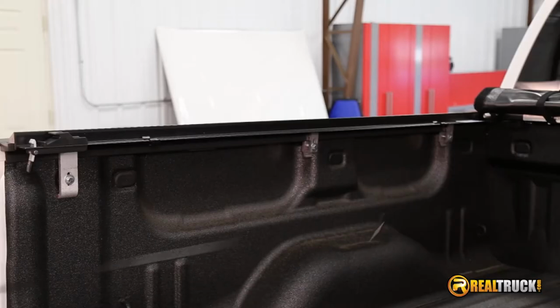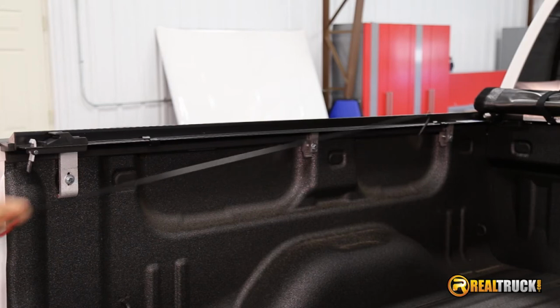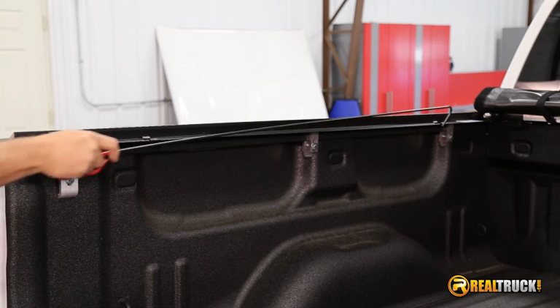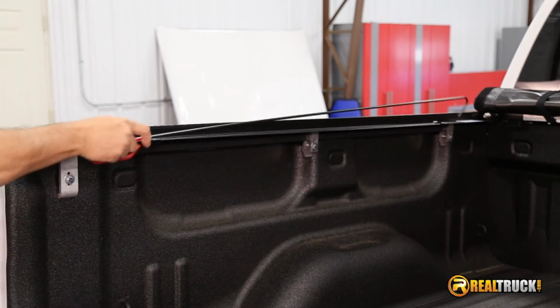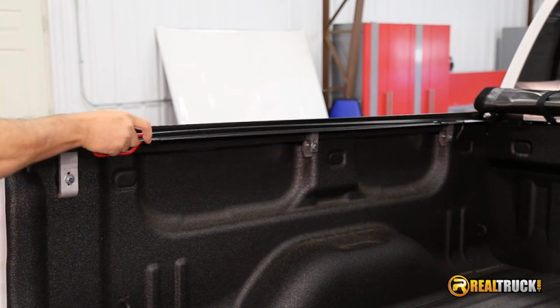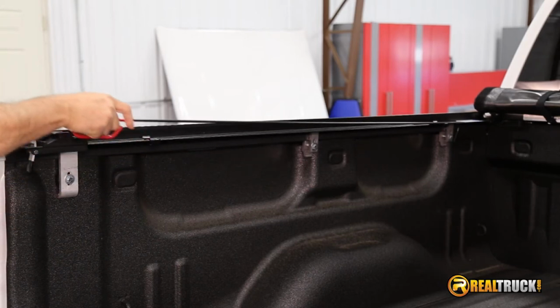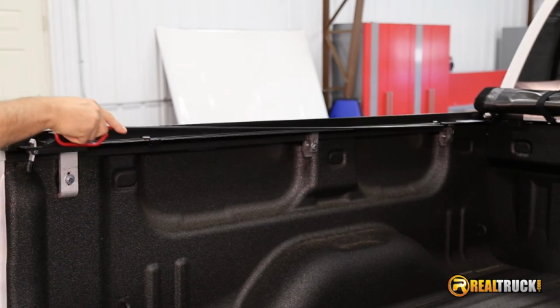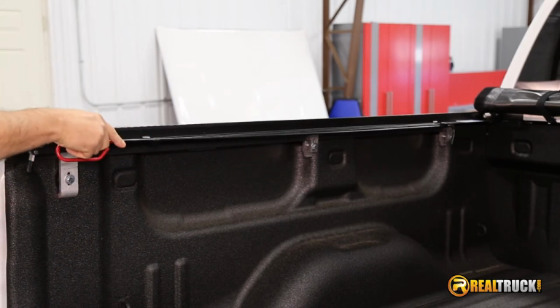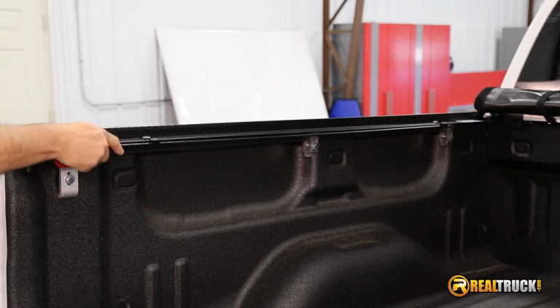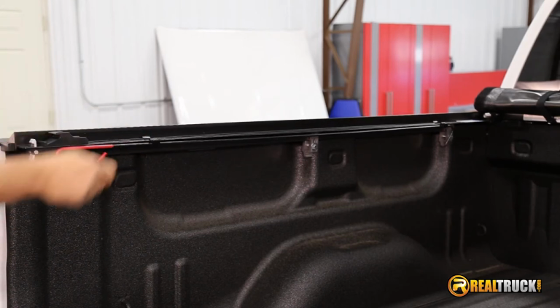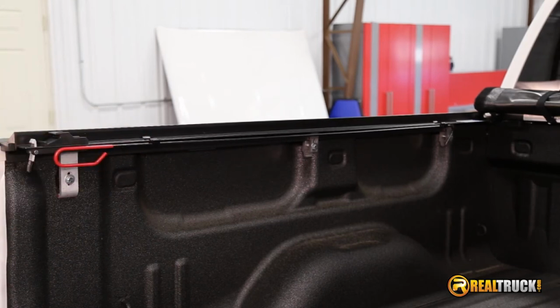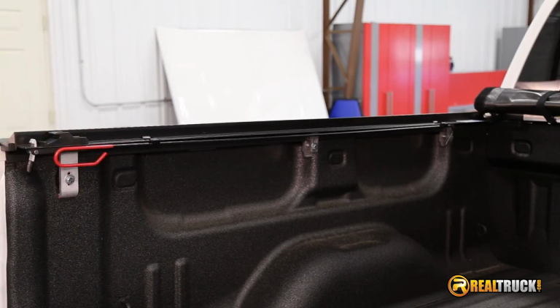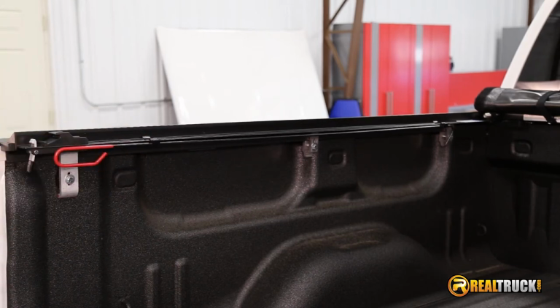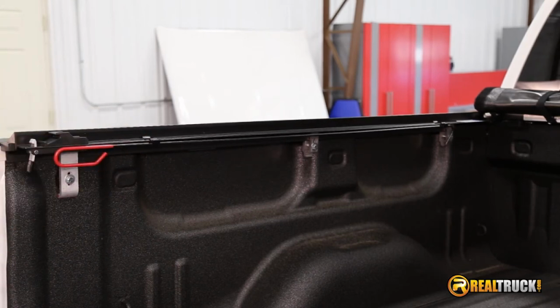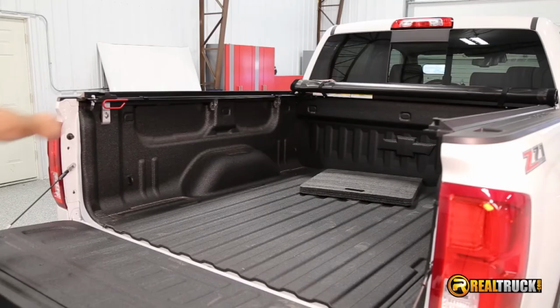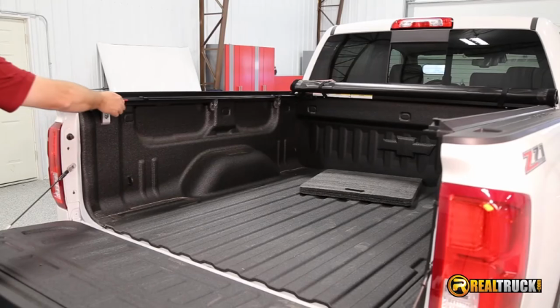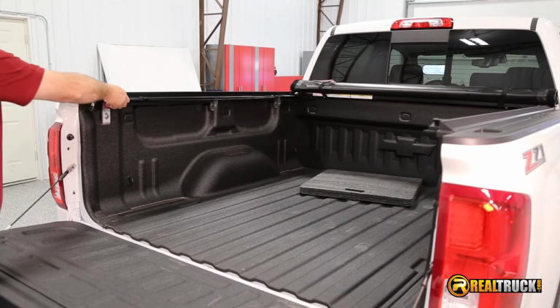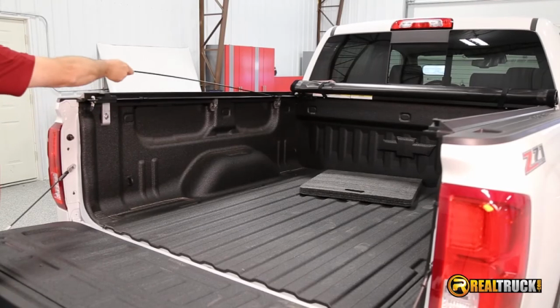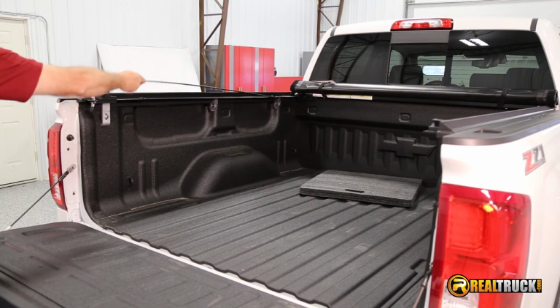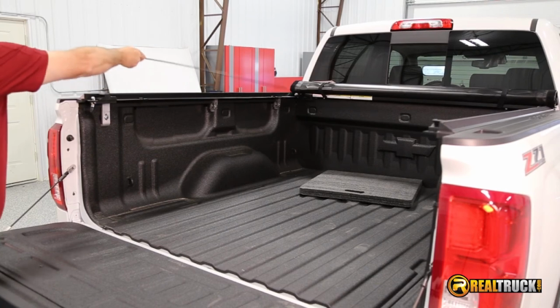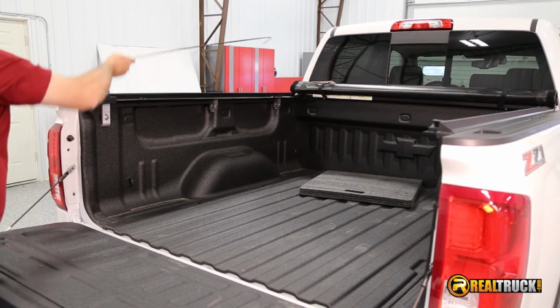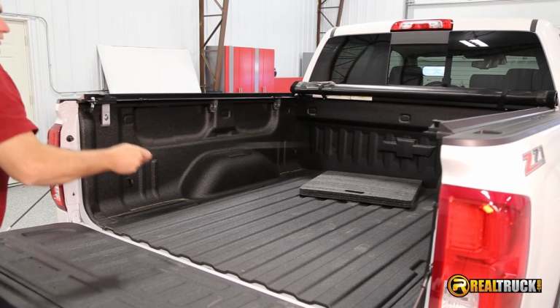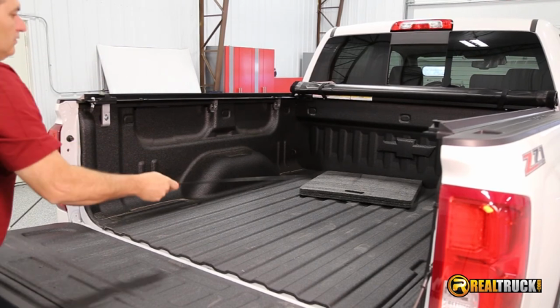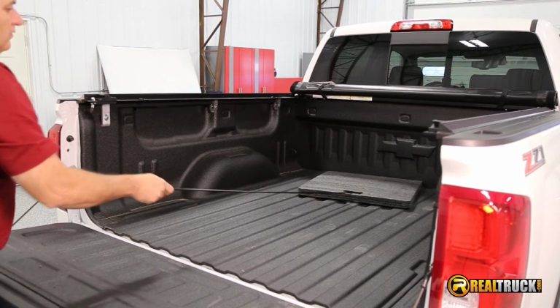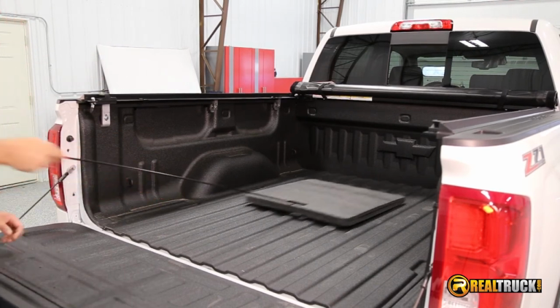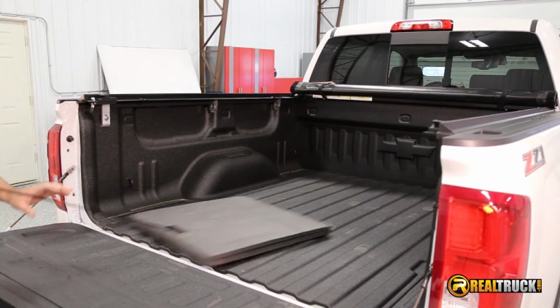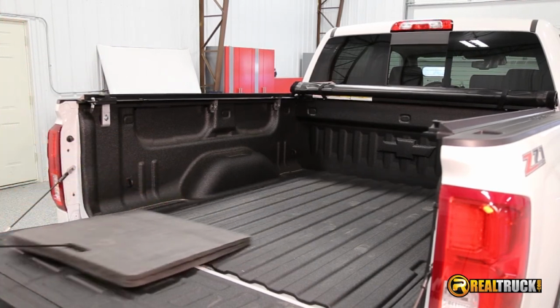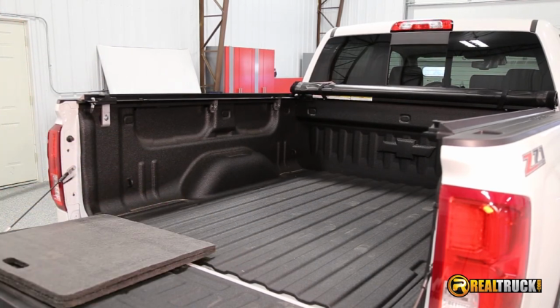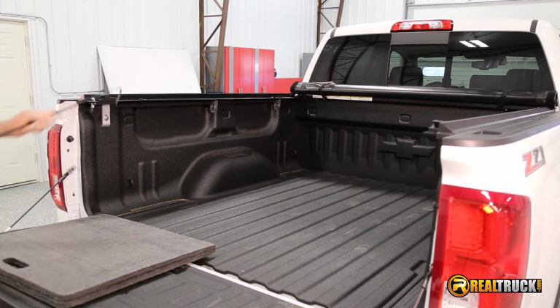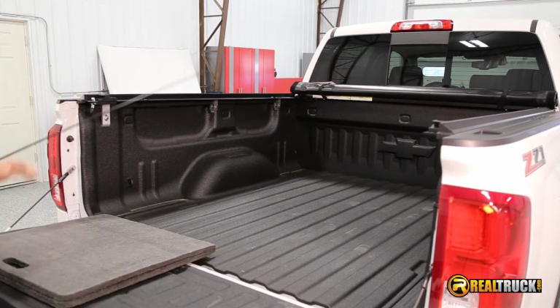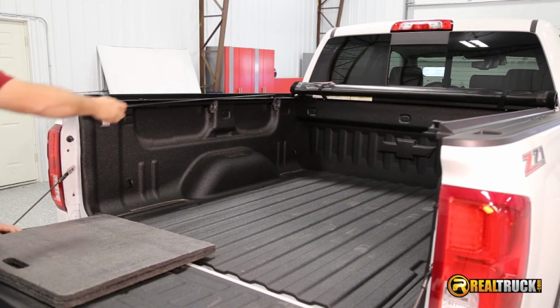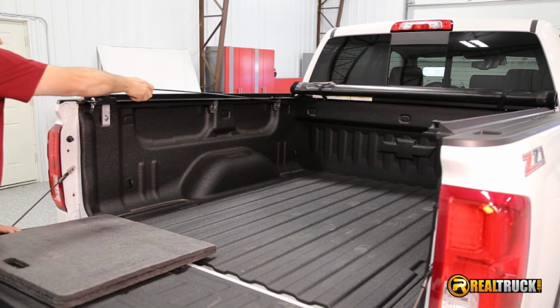It conveniently stores out of the way when it's not needed and works with other truck accessories. Backed by a limited lifetime warranty, get your Truxedo Truck Luggage Cargo Retriever today with free shipping.